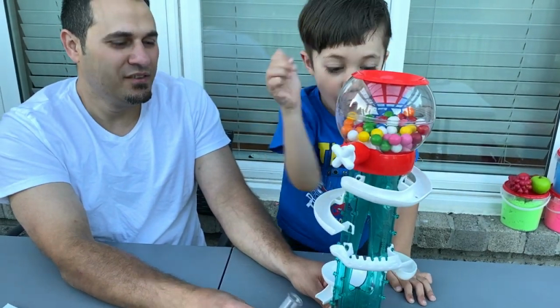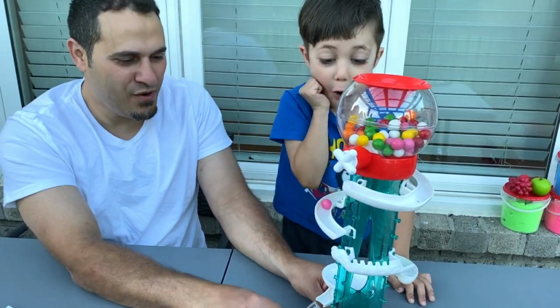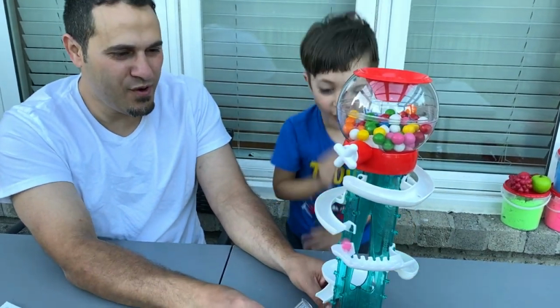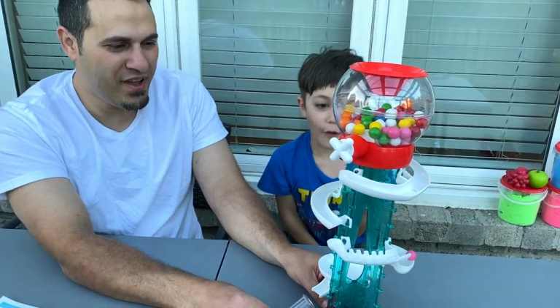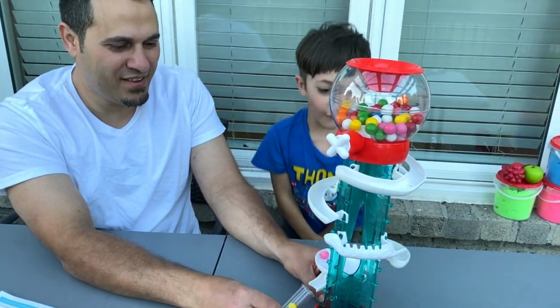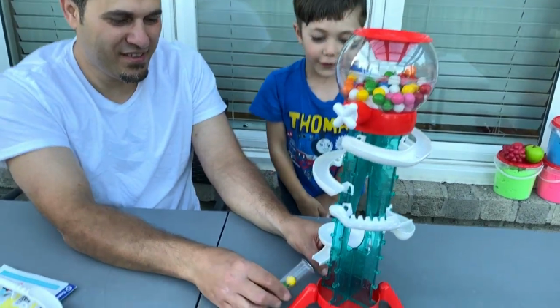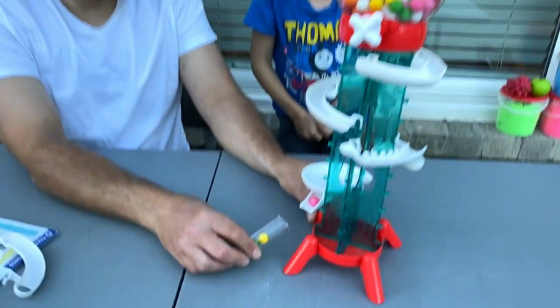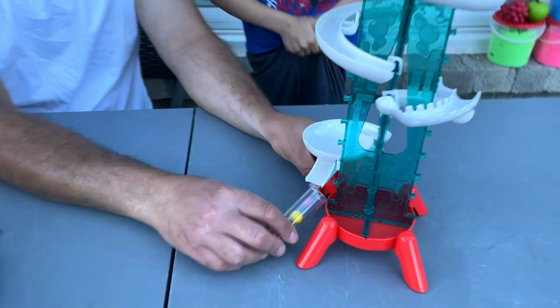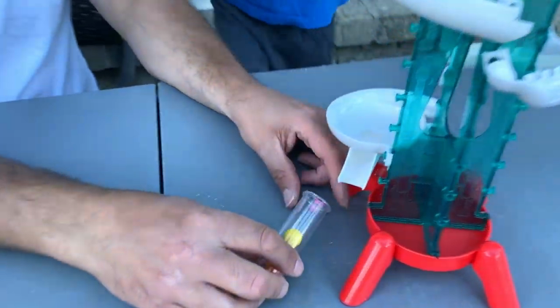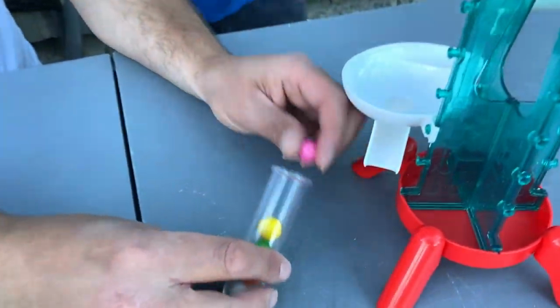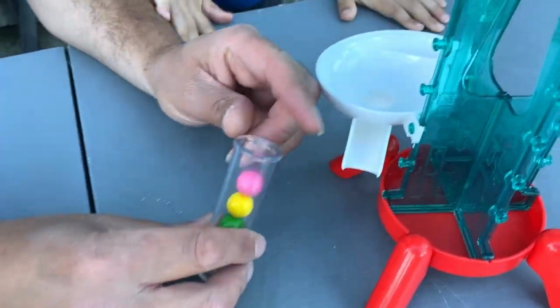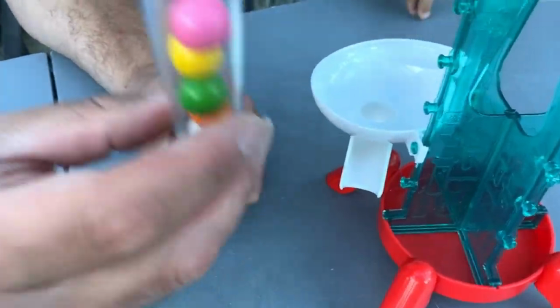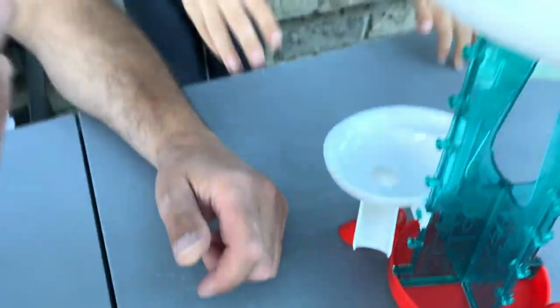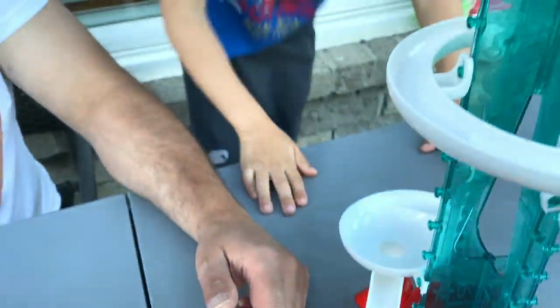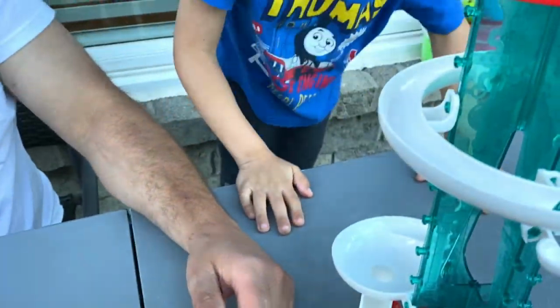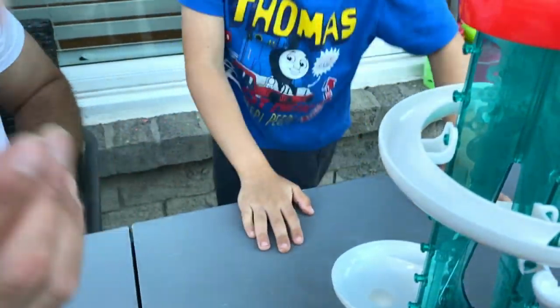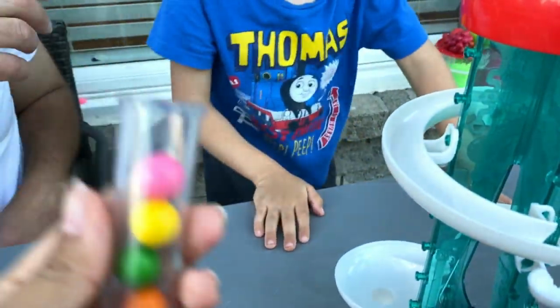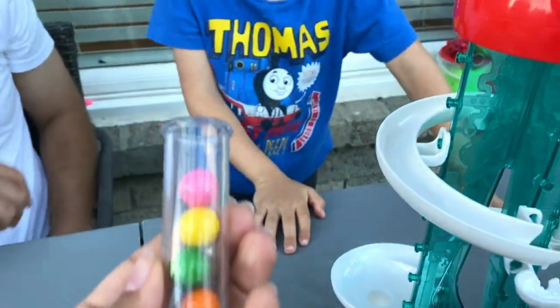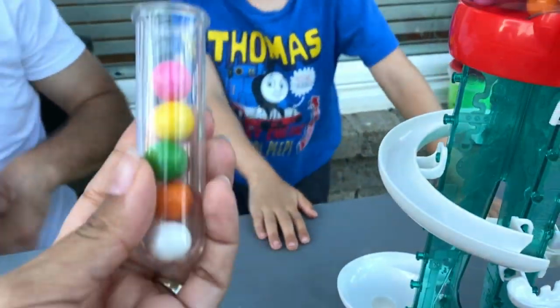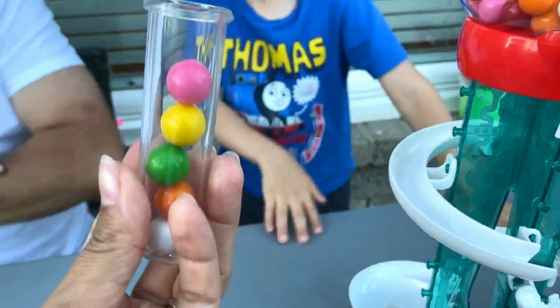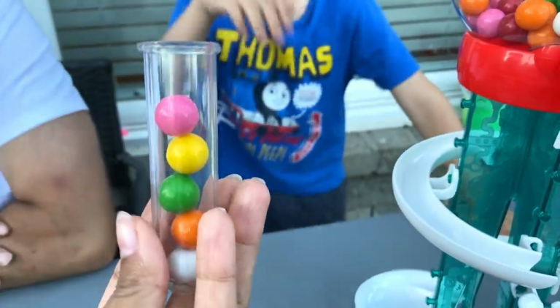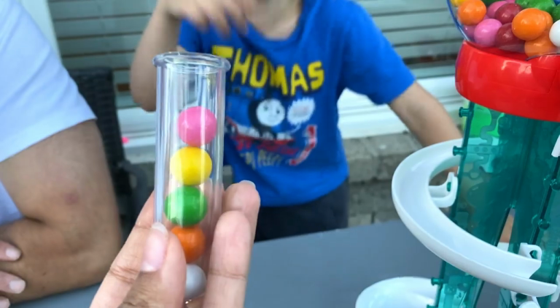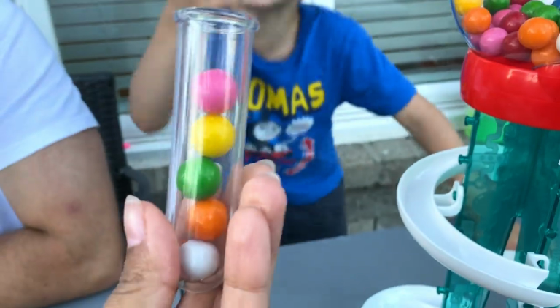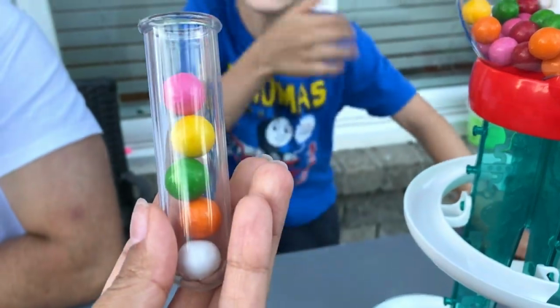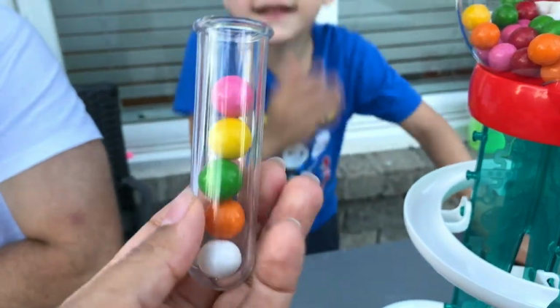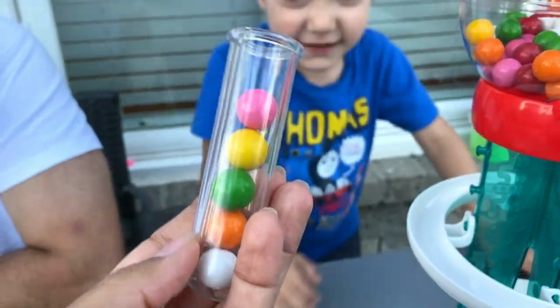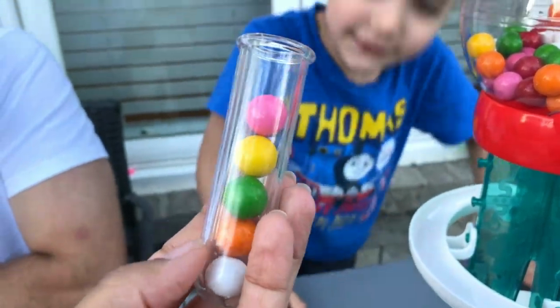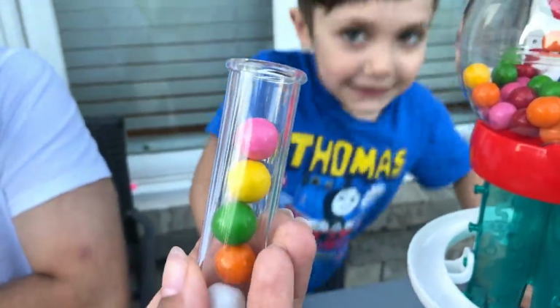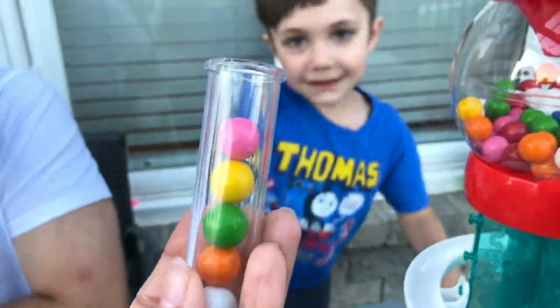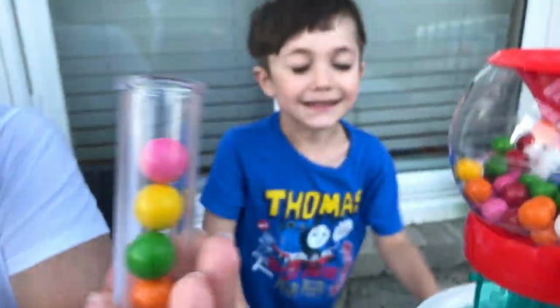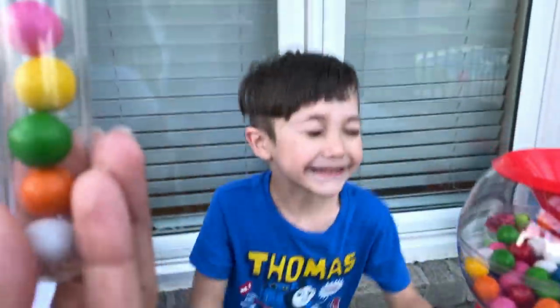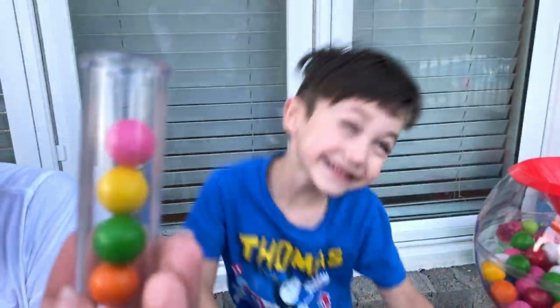Pink and white. What? Wait — aw. Pink, pink. Look at this, all the colors we got. We got white, orange, green, yellow, and pink.